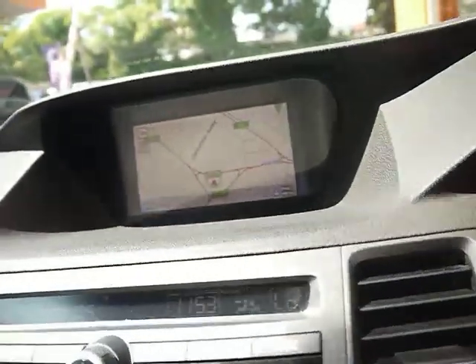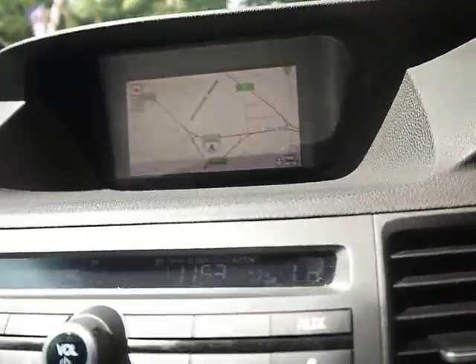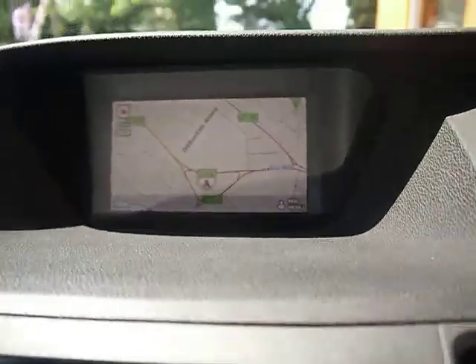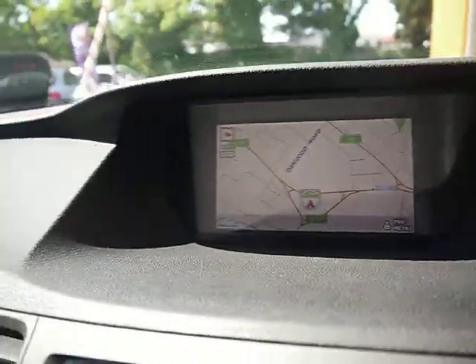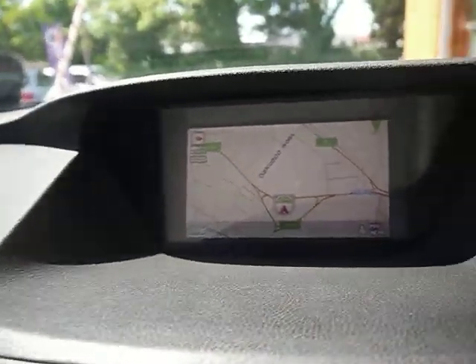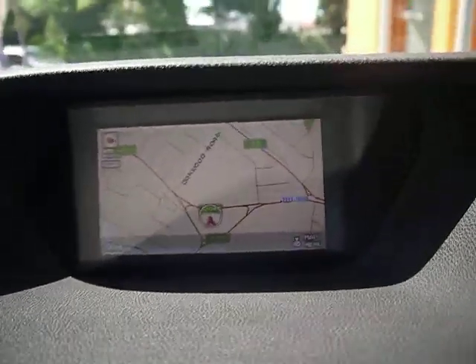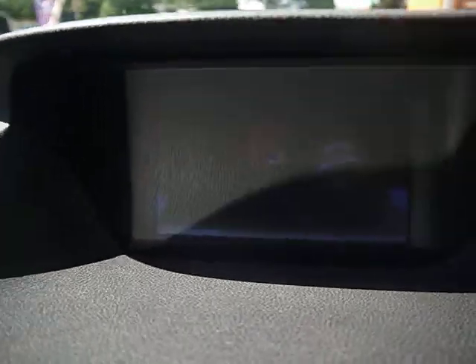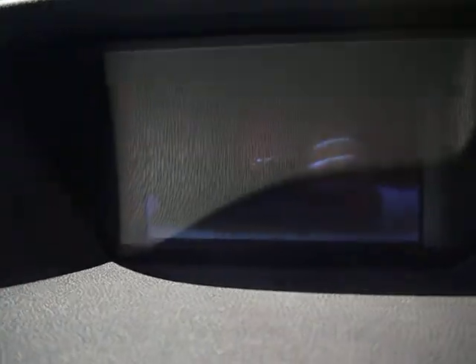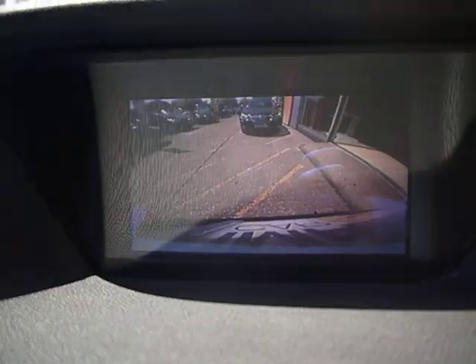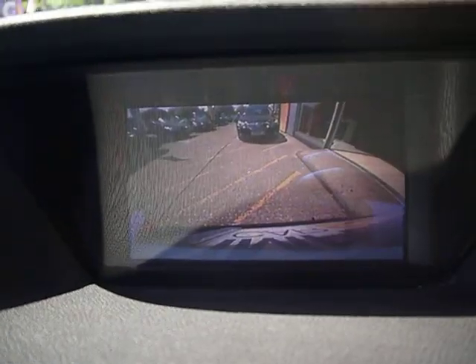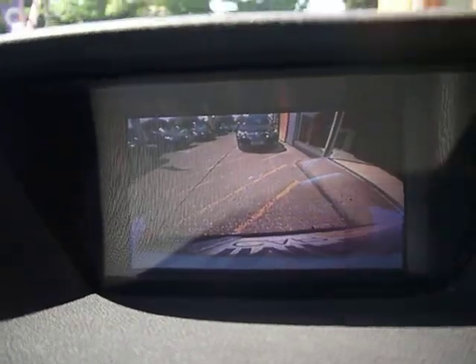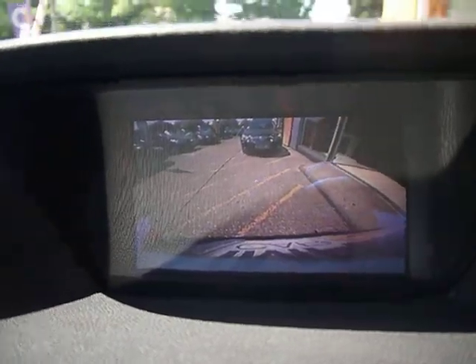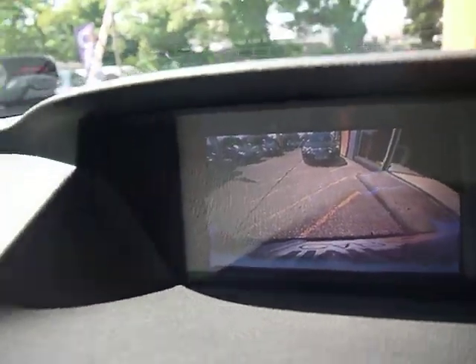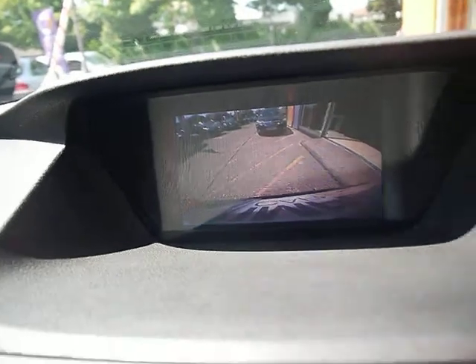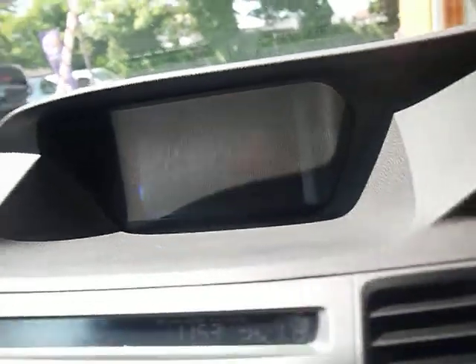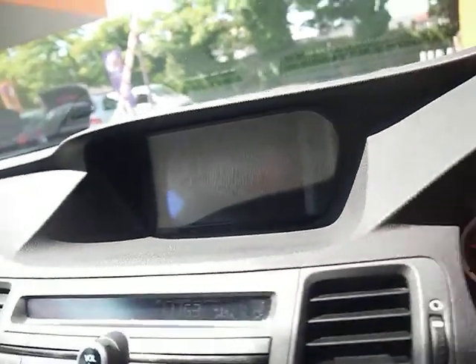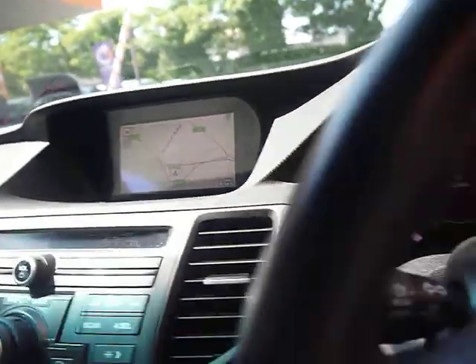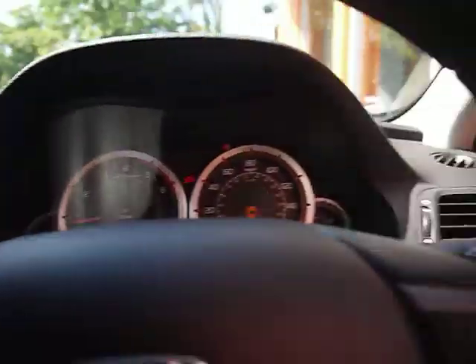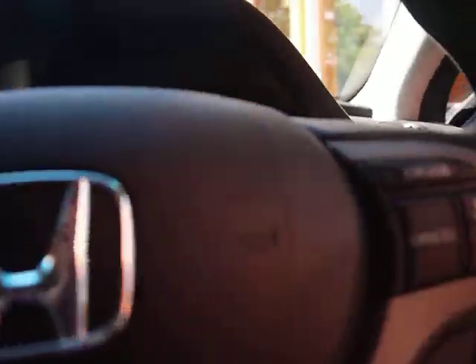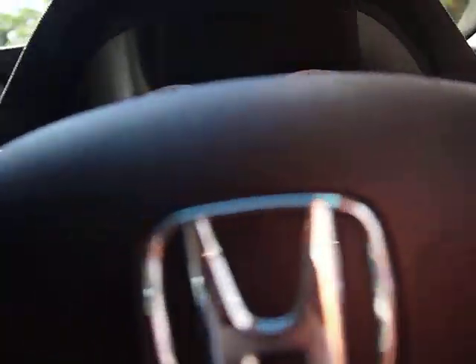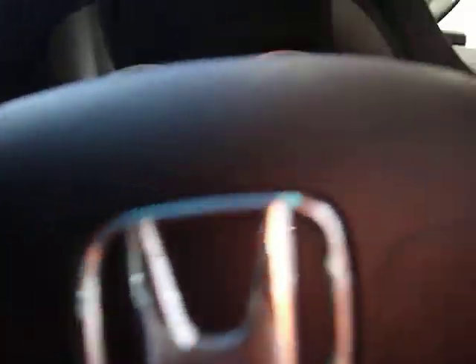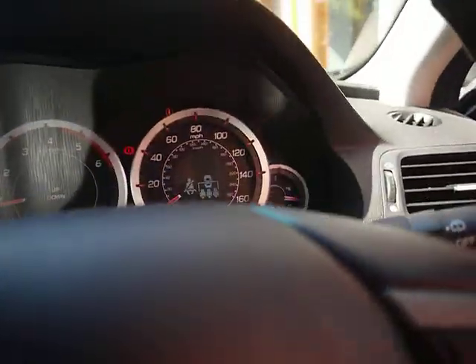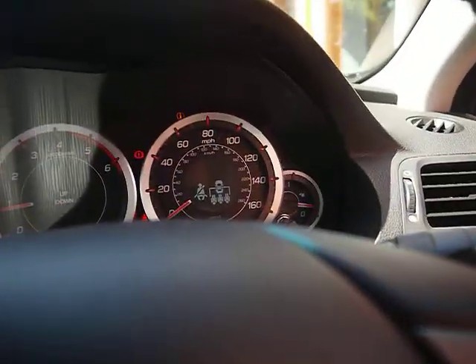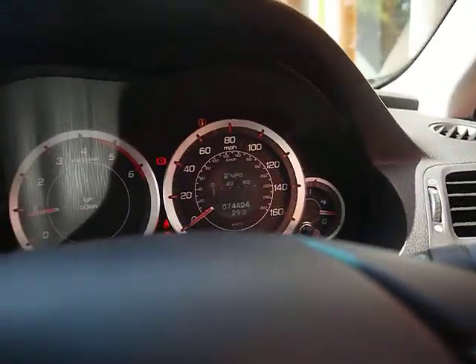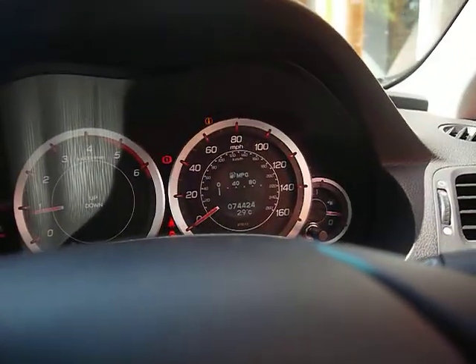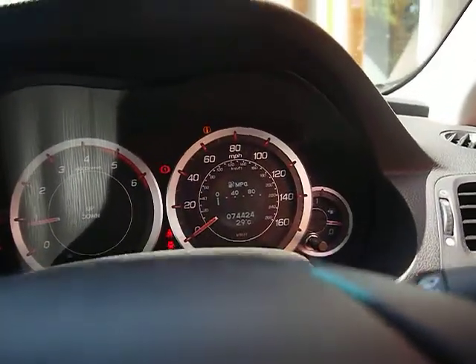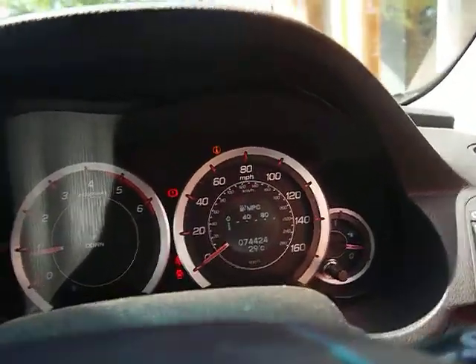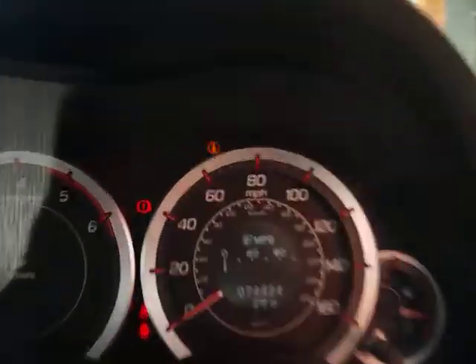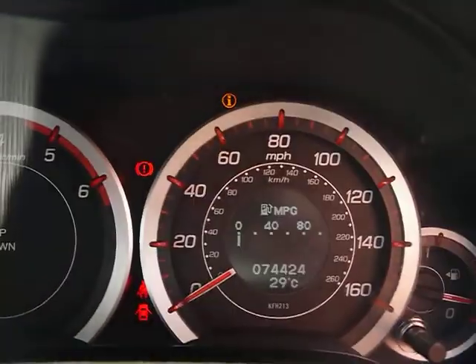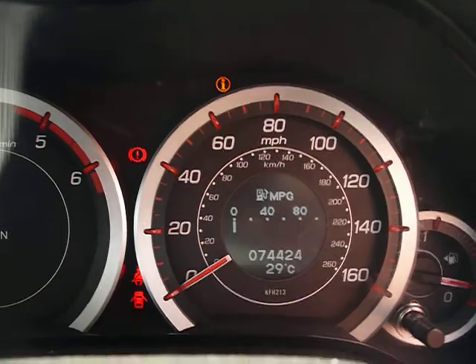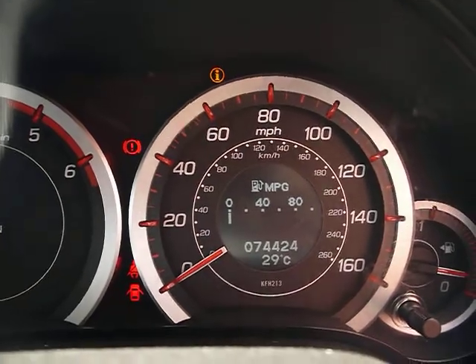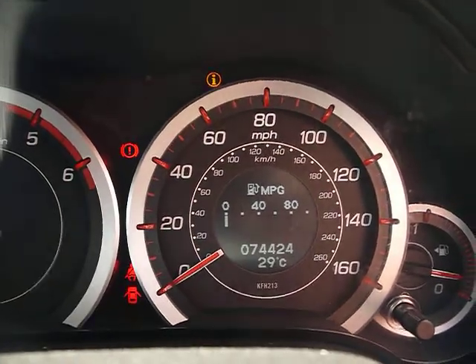And here you can see the reversing camera. The car's currently on 74,000 miles.